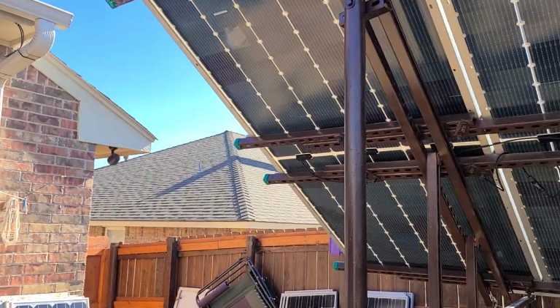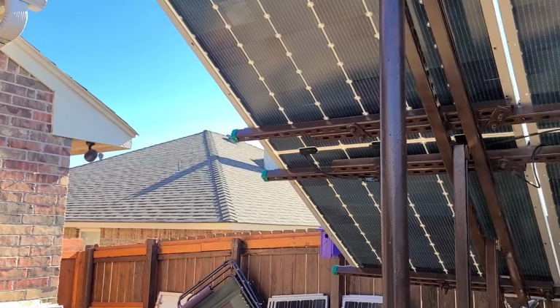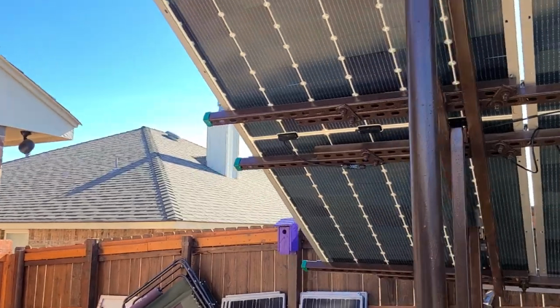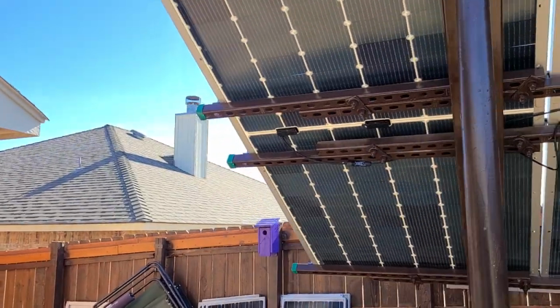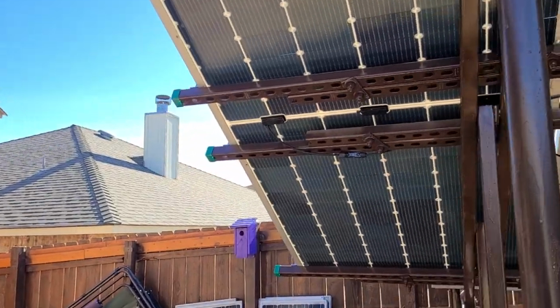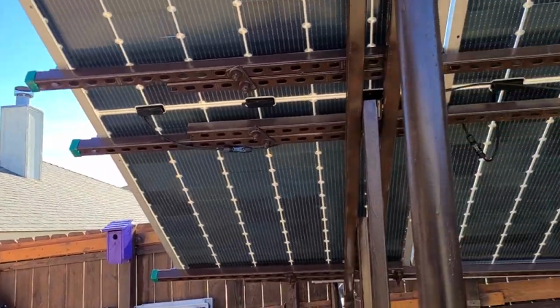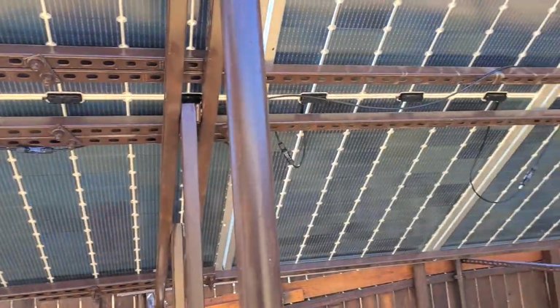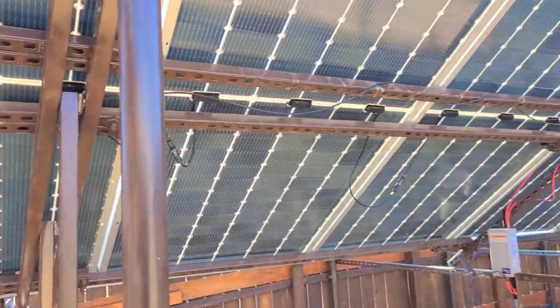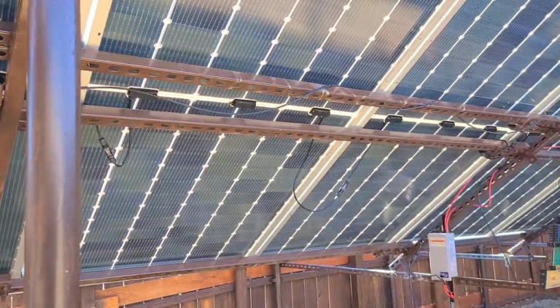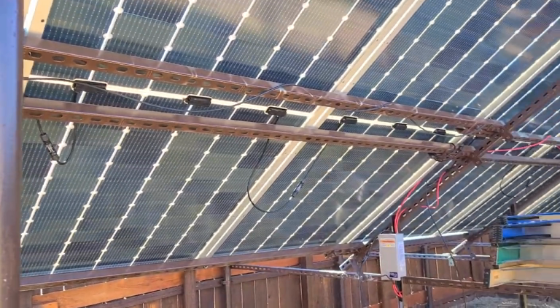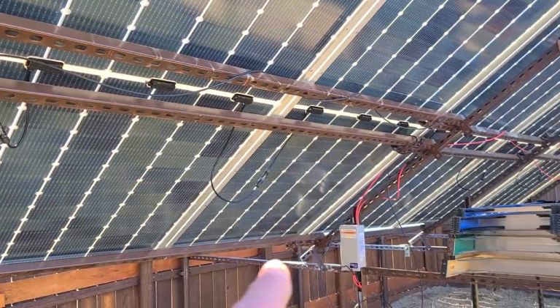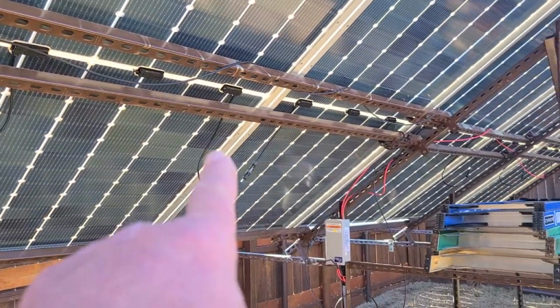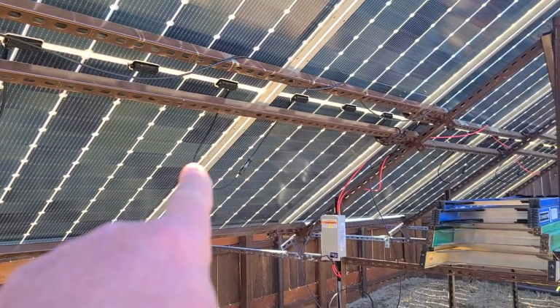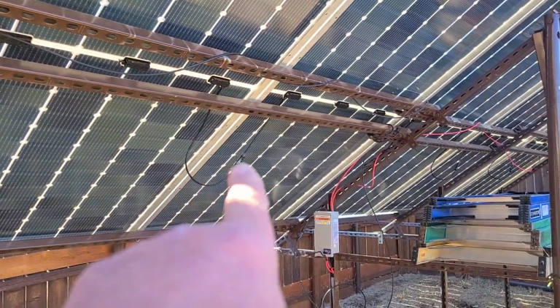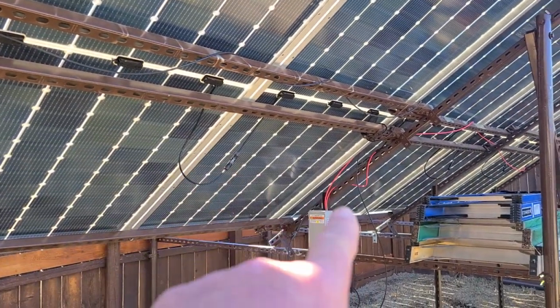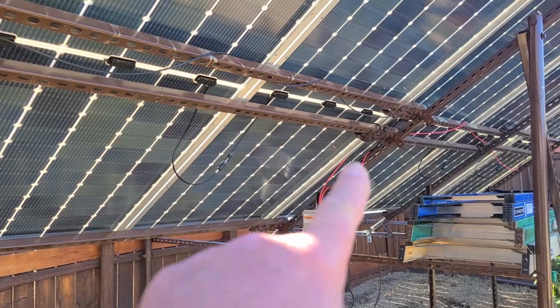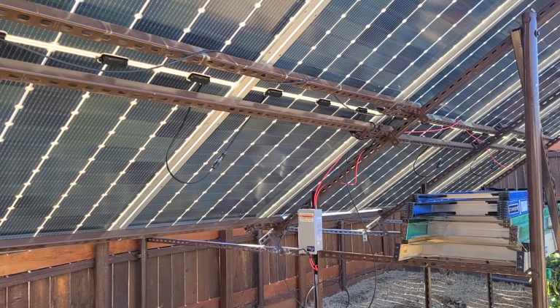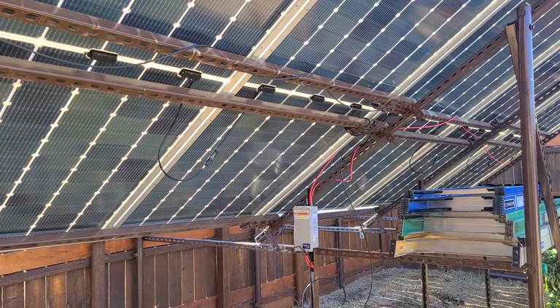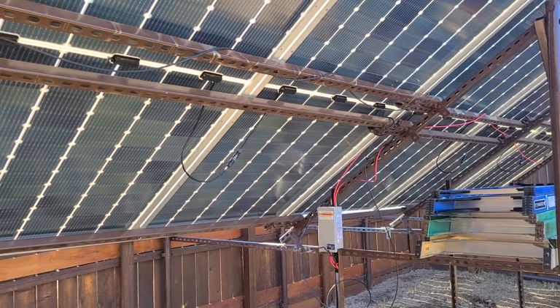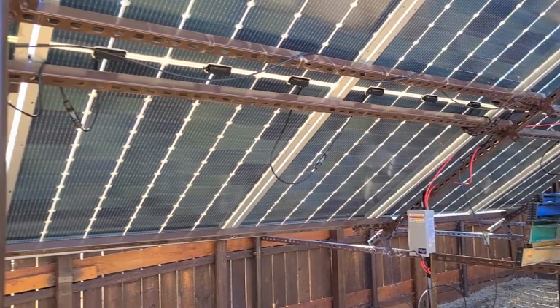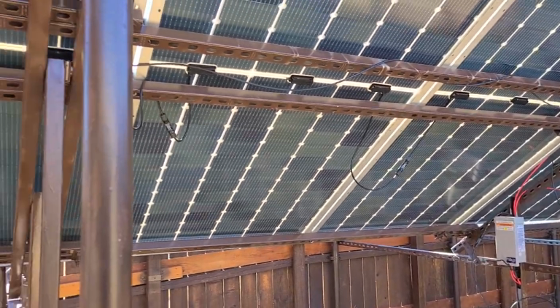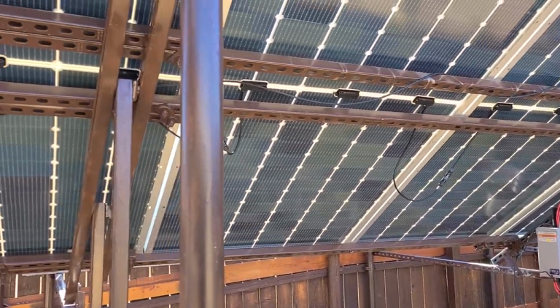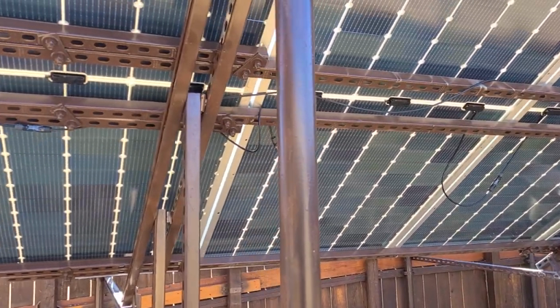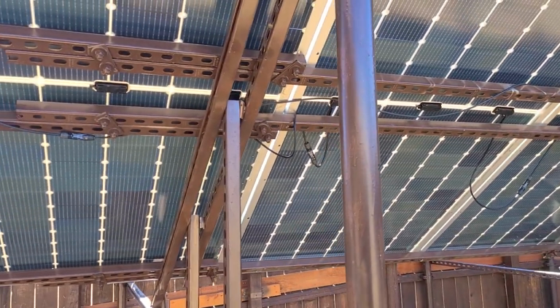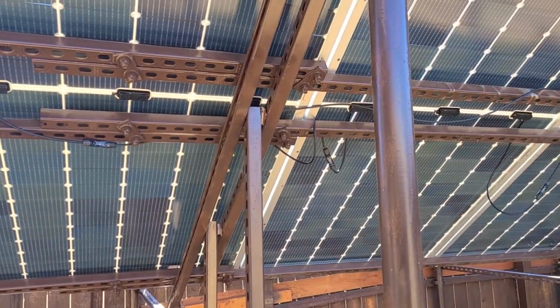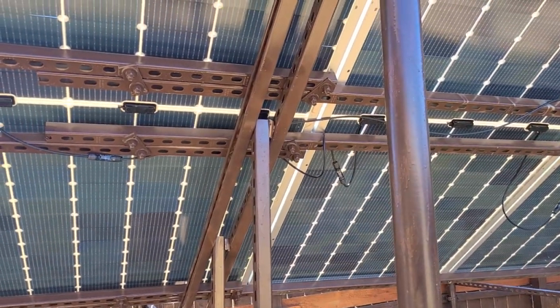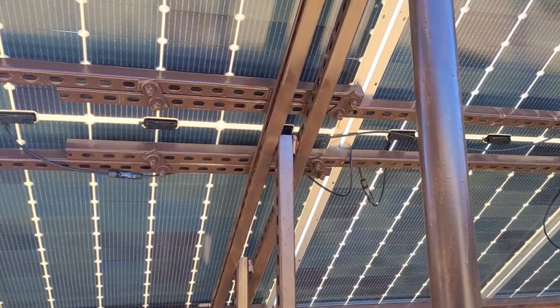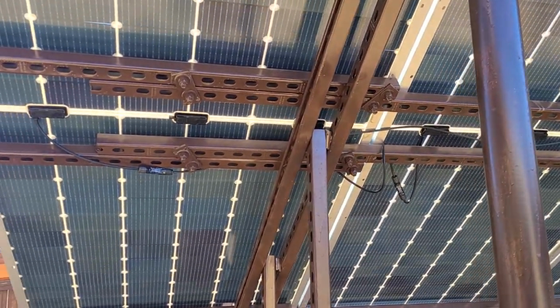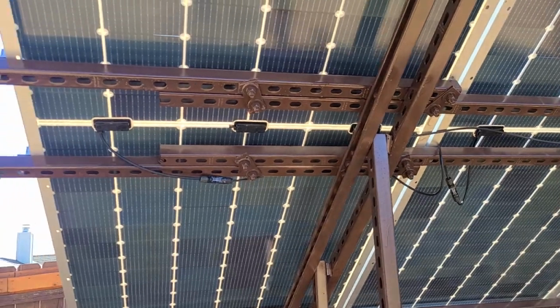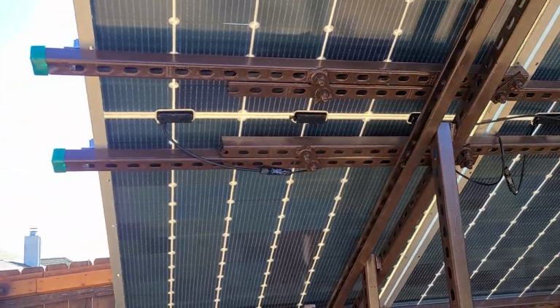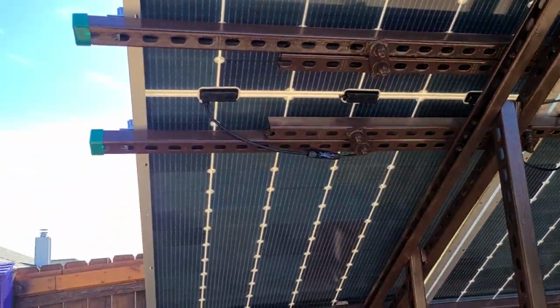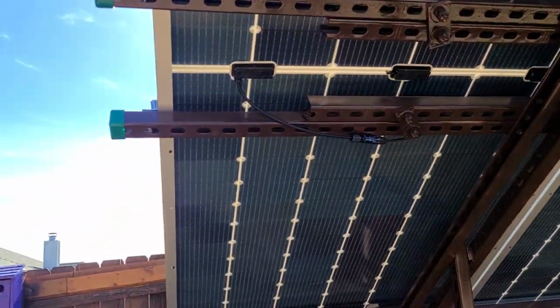Let me show you my work up here. I still have a lot of work to do tidying up all the PV feeder cables, but I just wanted to get it up and working and strapped down.